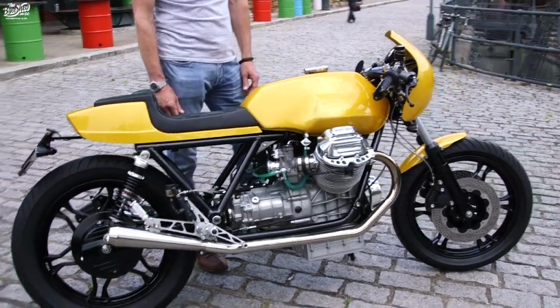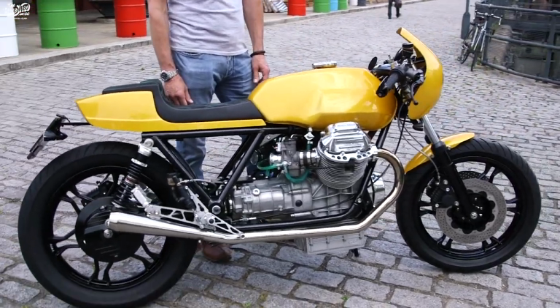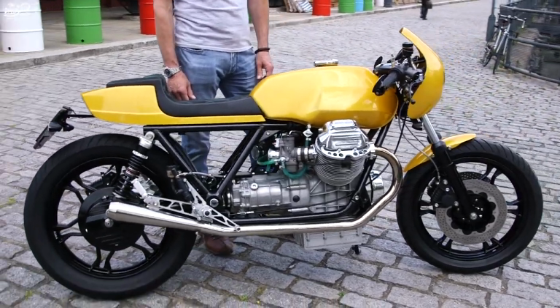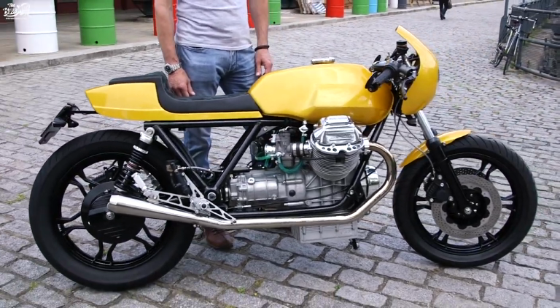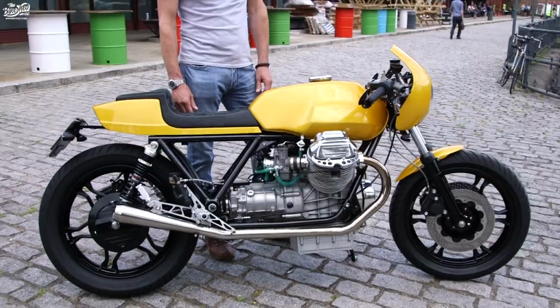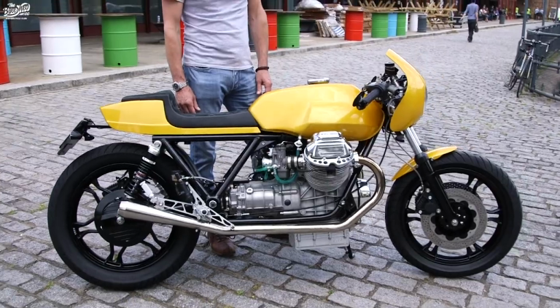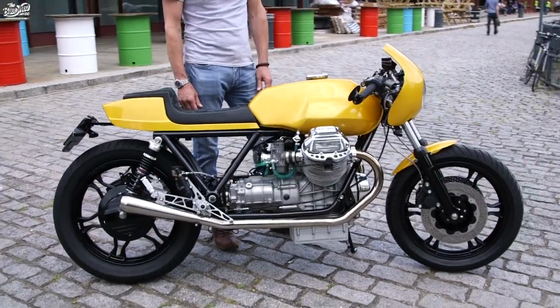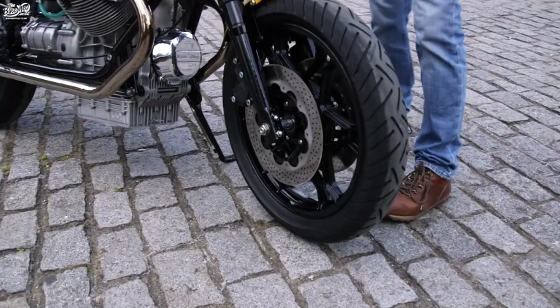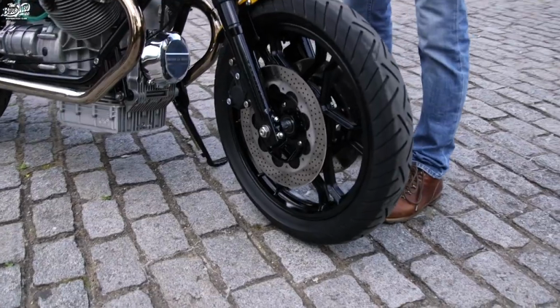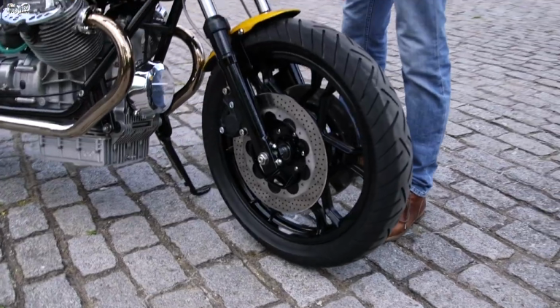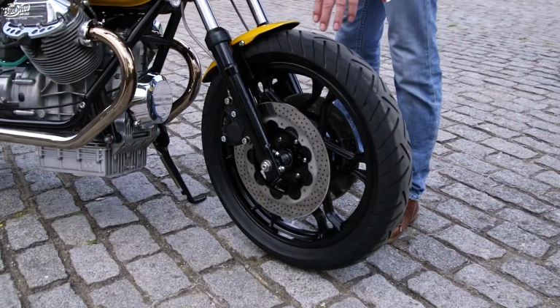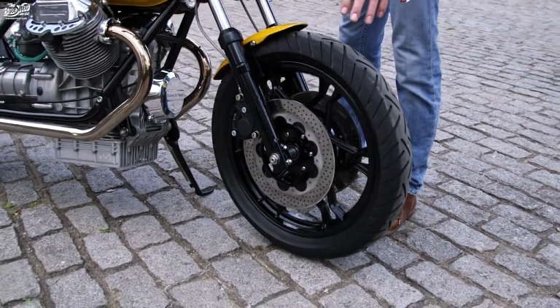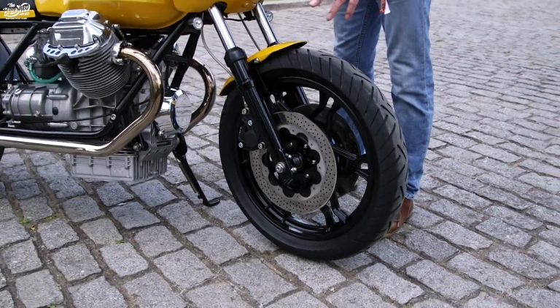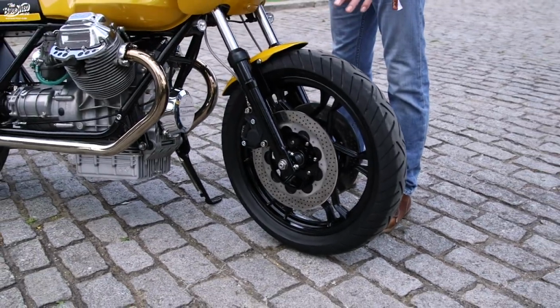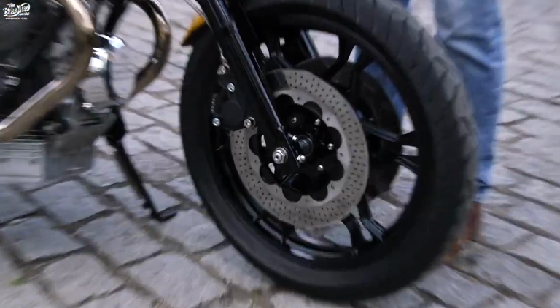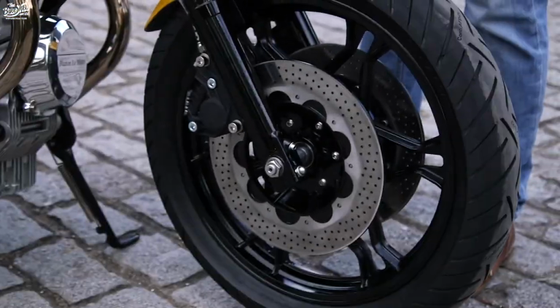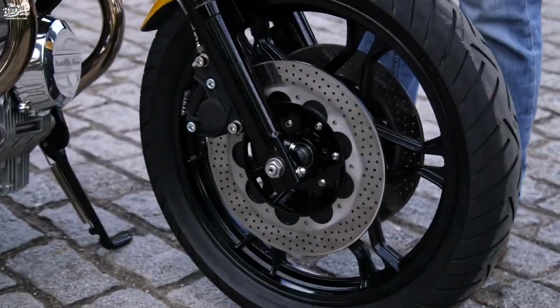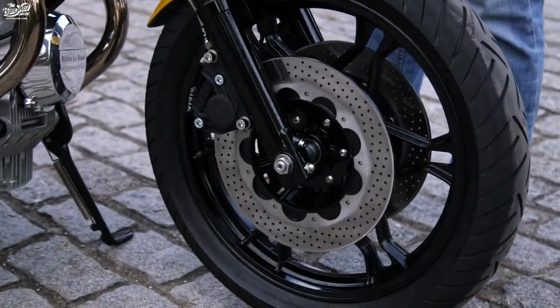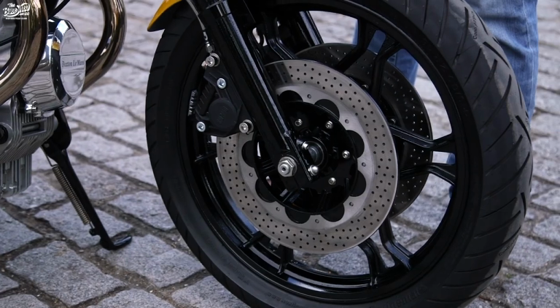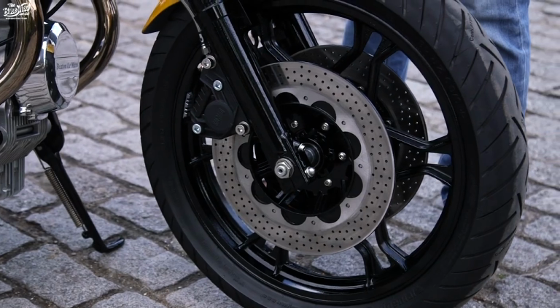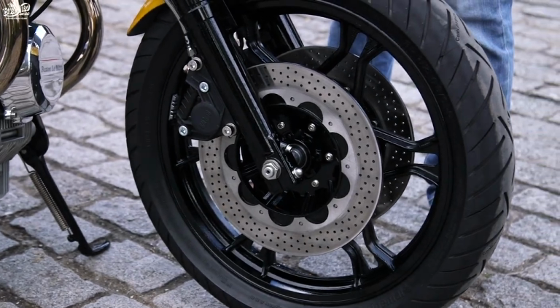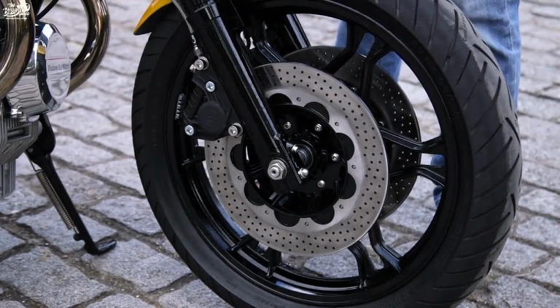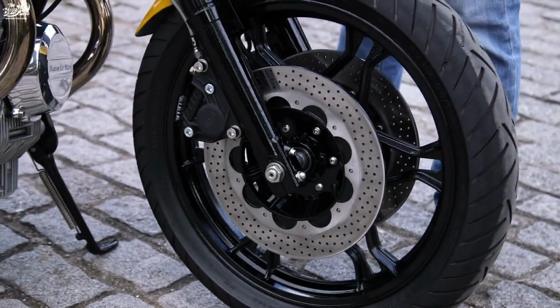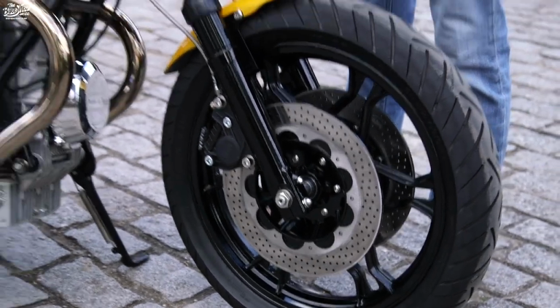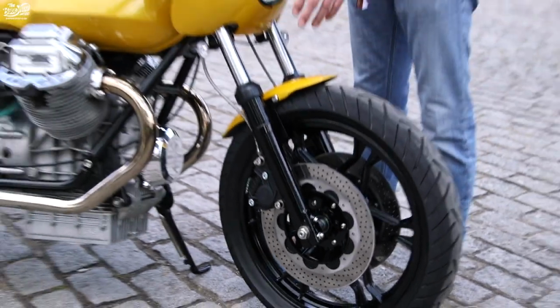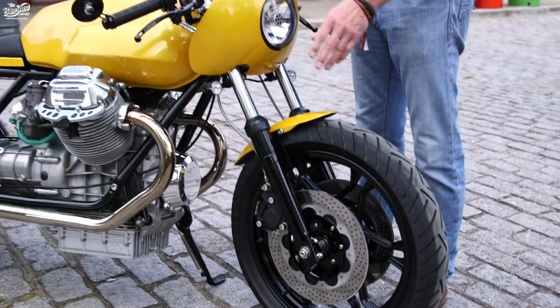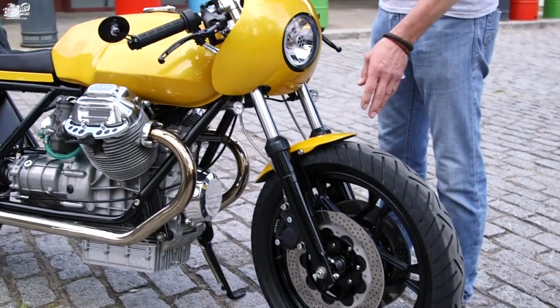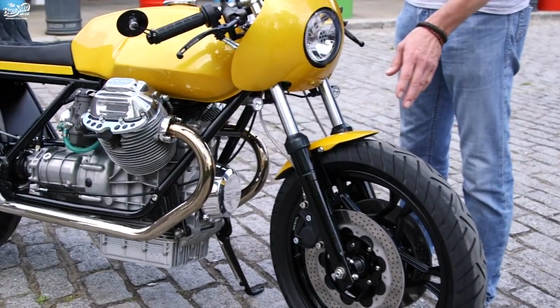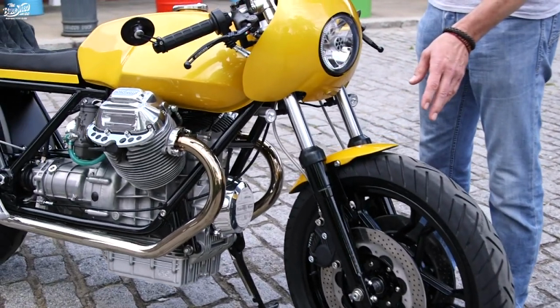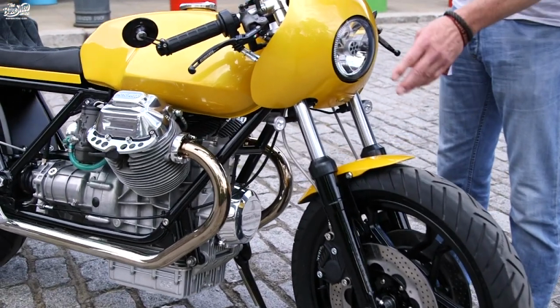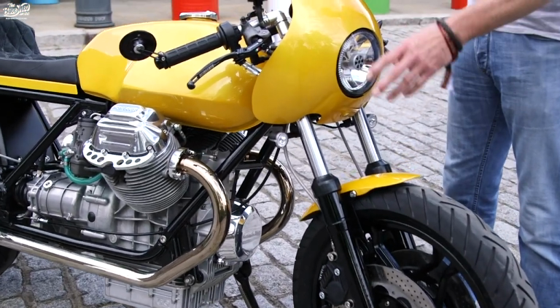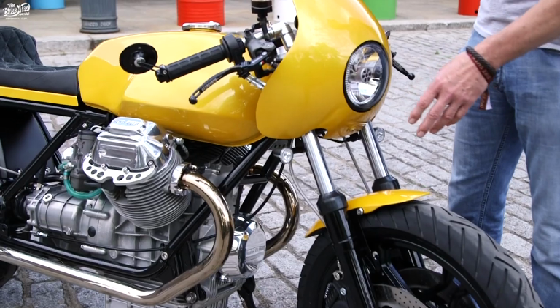Let me give you a few more details and take you through the bike. We've renewed all the discs and calipers — they're all standard. The front forks have been rebuilt with new stanchions, uprated springs and uprated dampers.